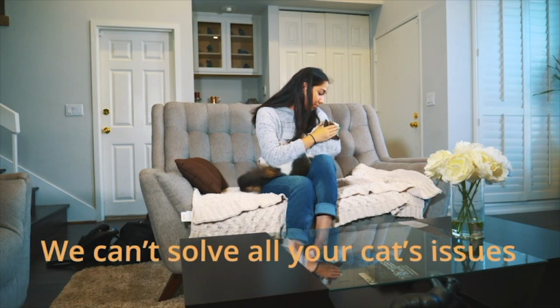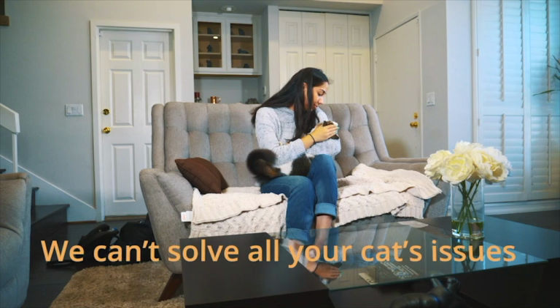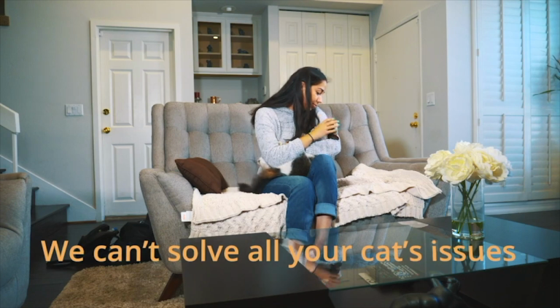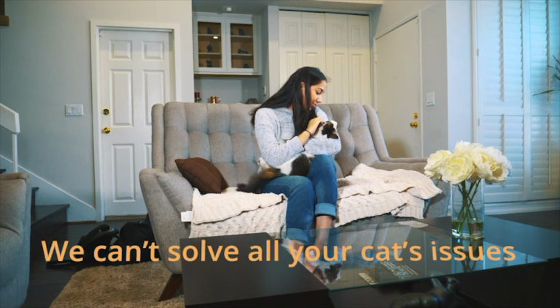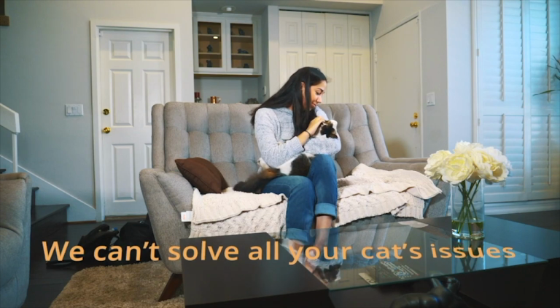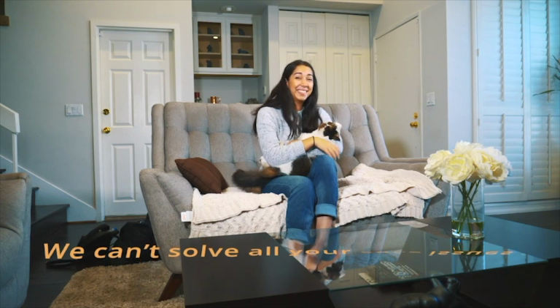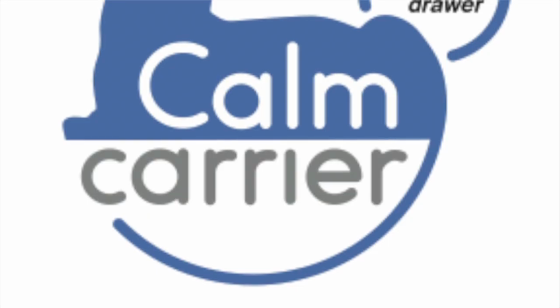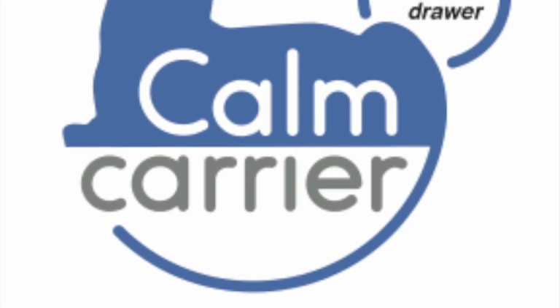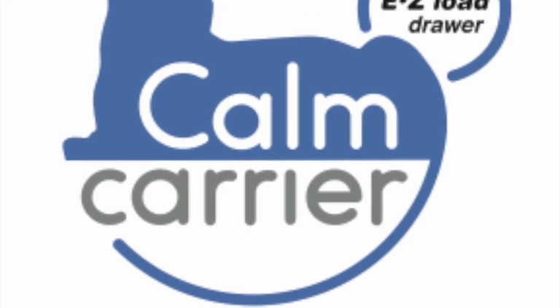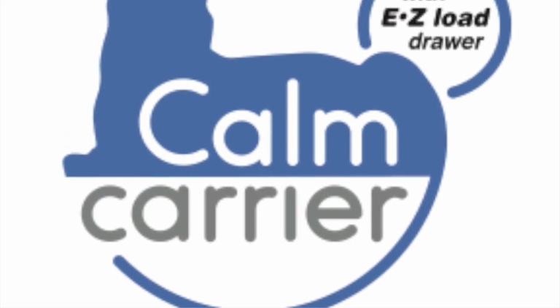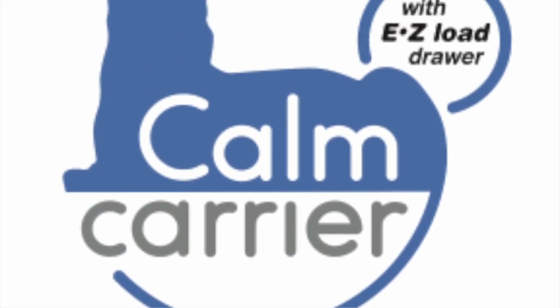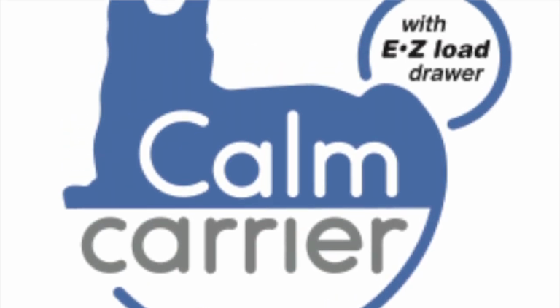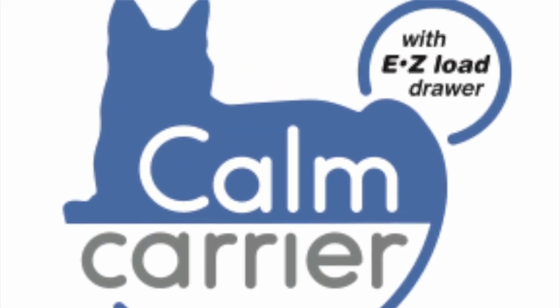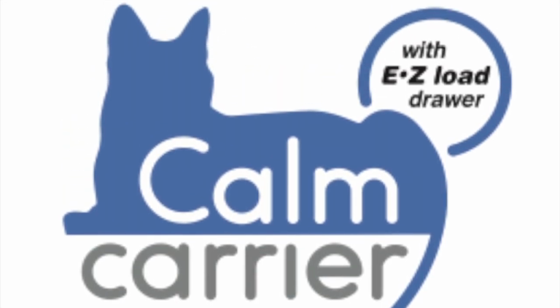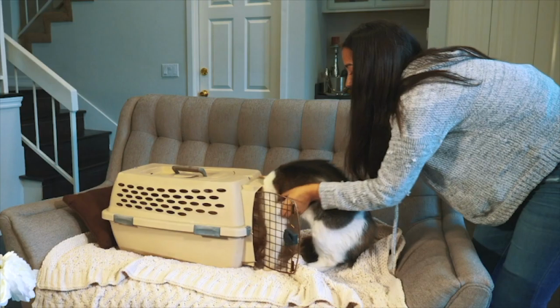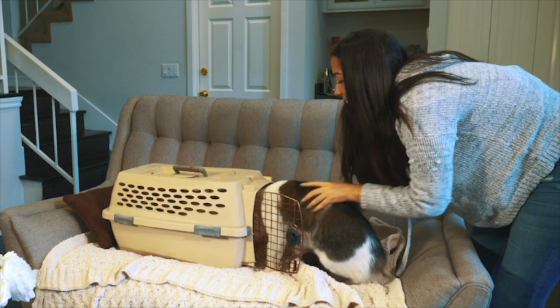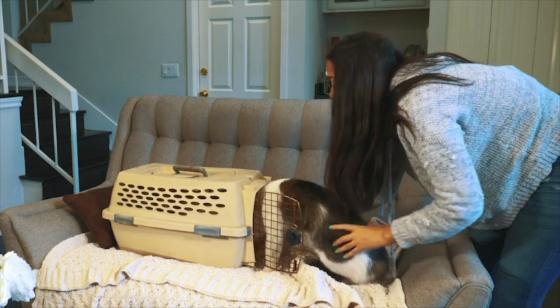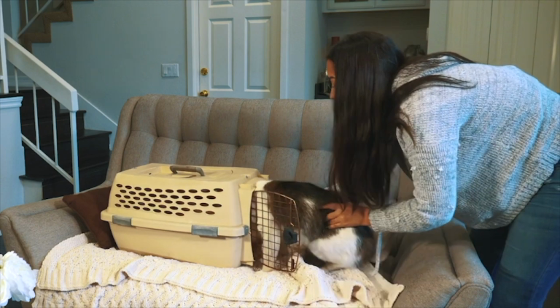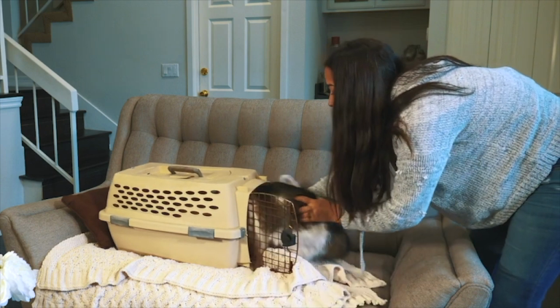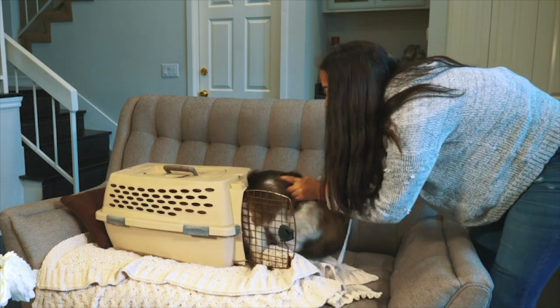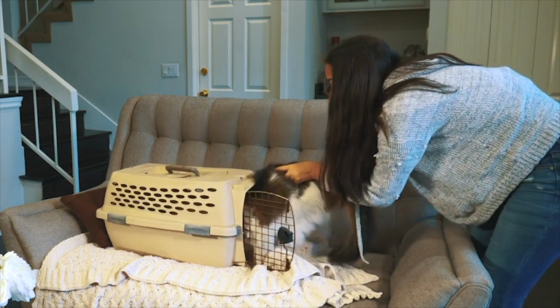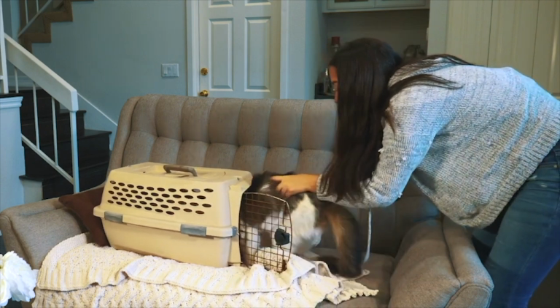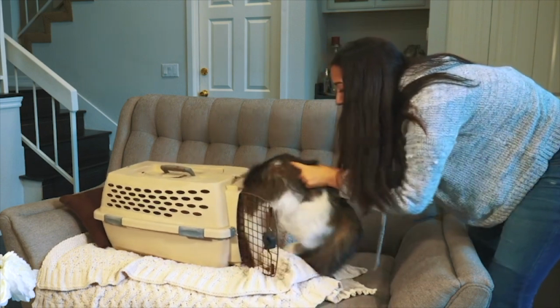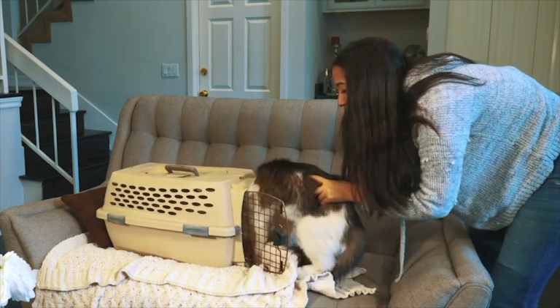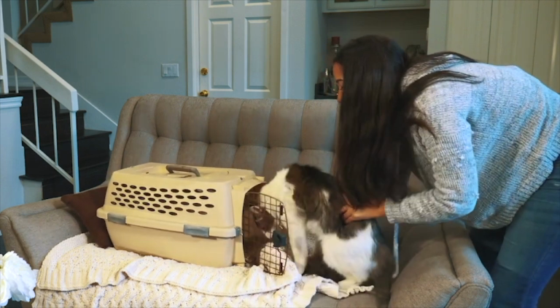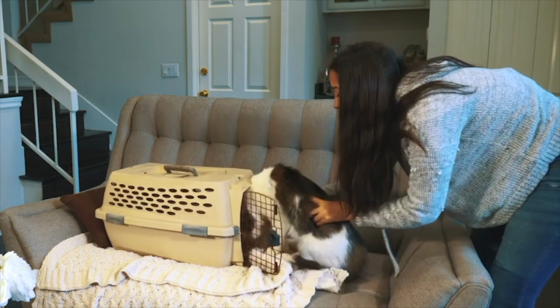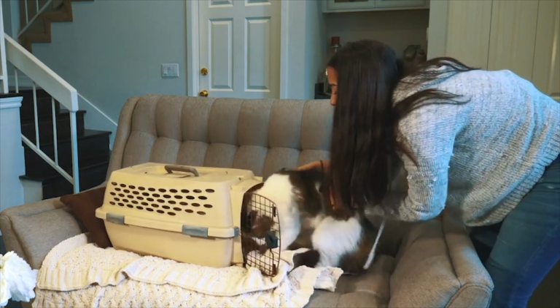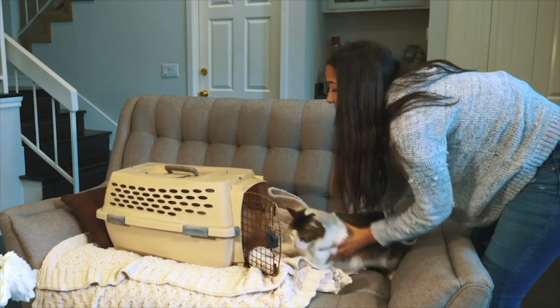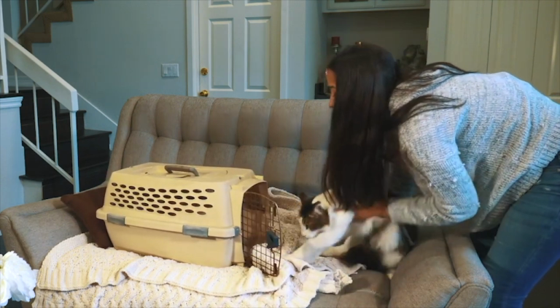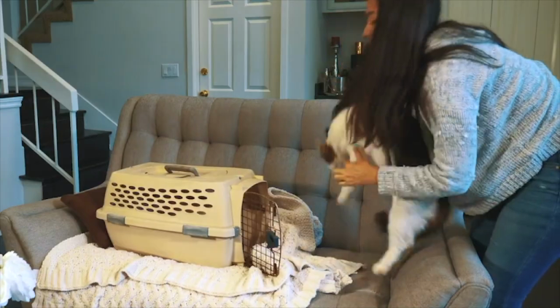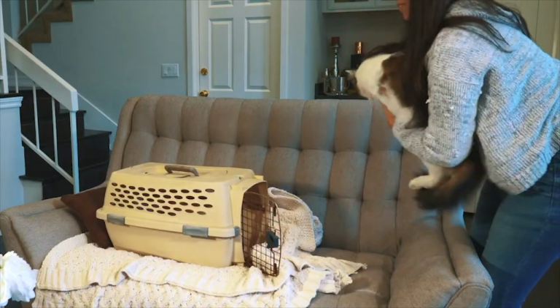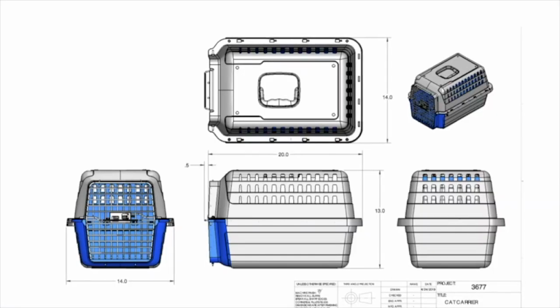While we don't have the solution for everything, we can eliminate the stress and anxiety of cat travel. You and your furry BFF no longer have to live with the constant struggles and worries associated with old-style traditional carriers.